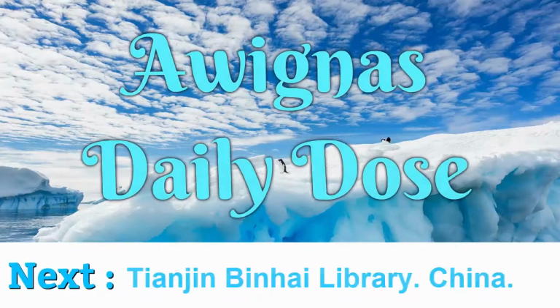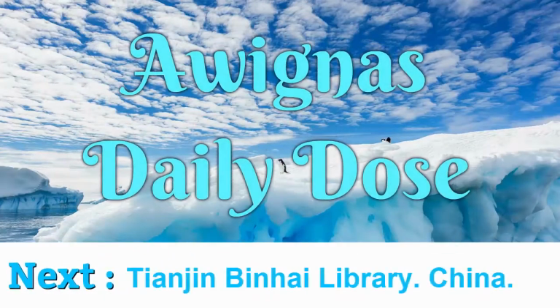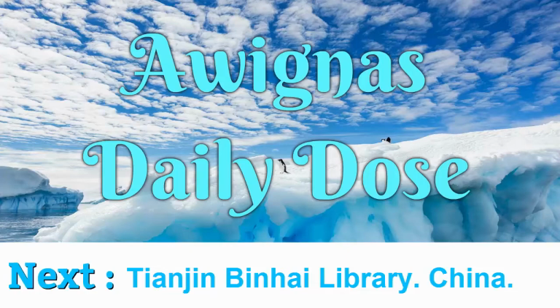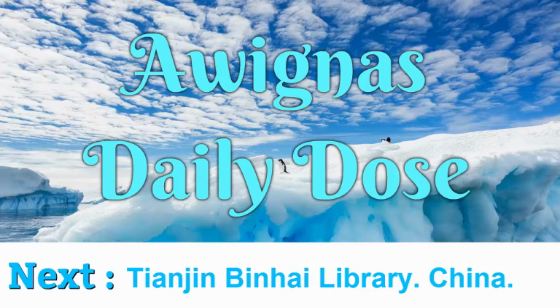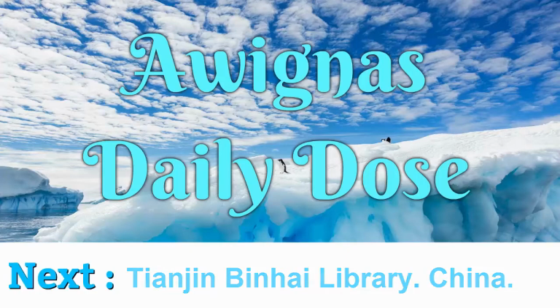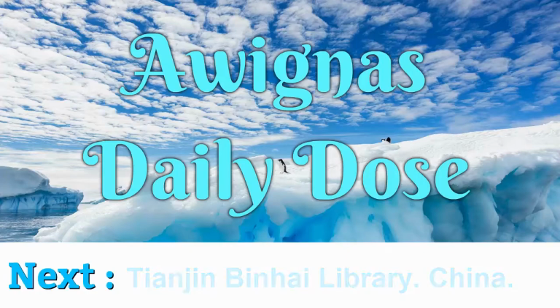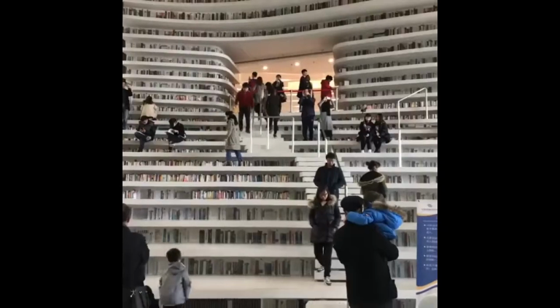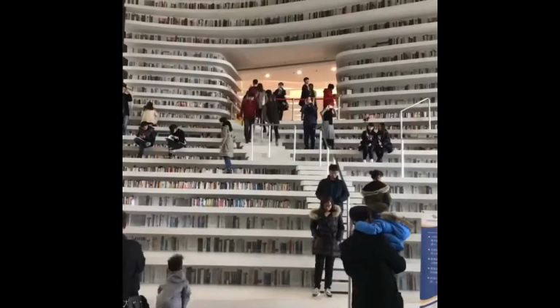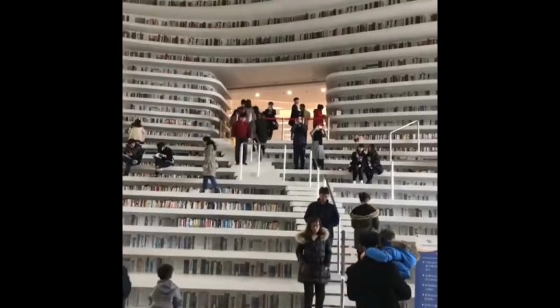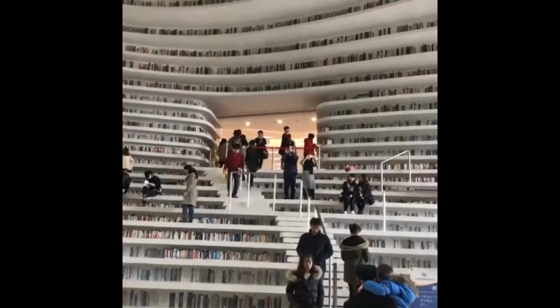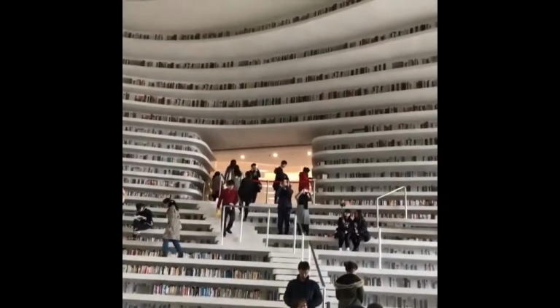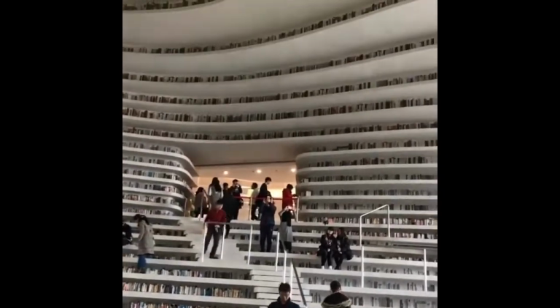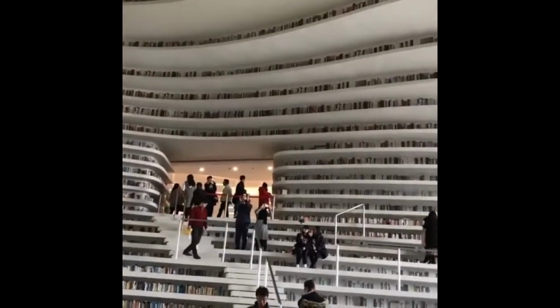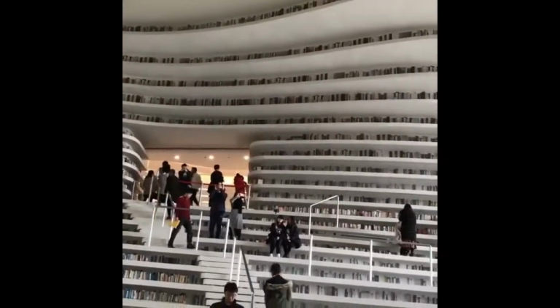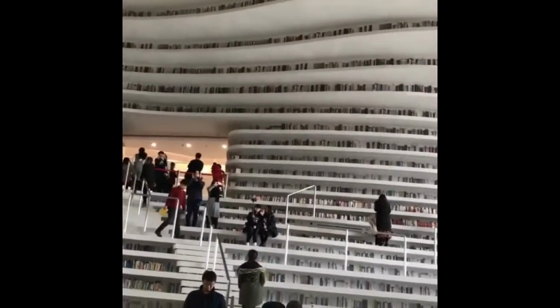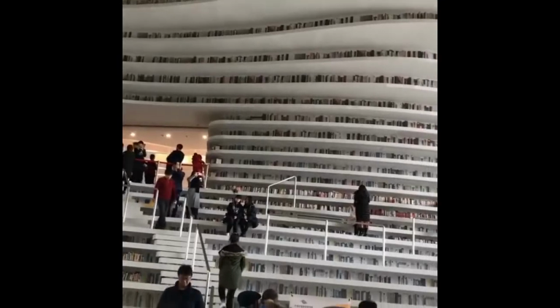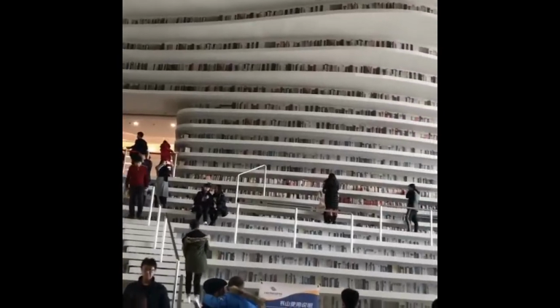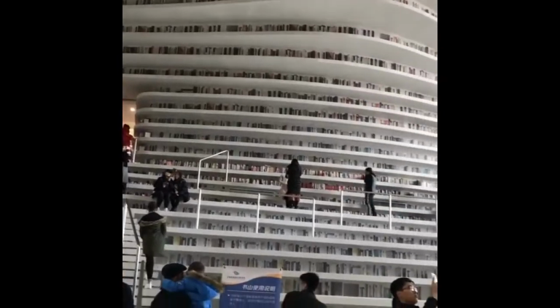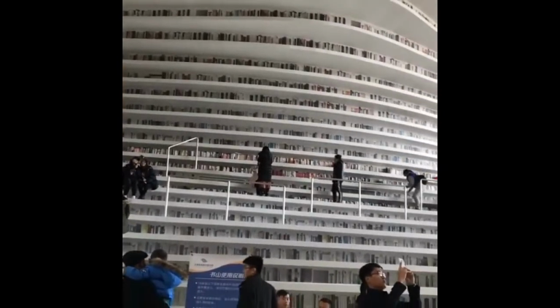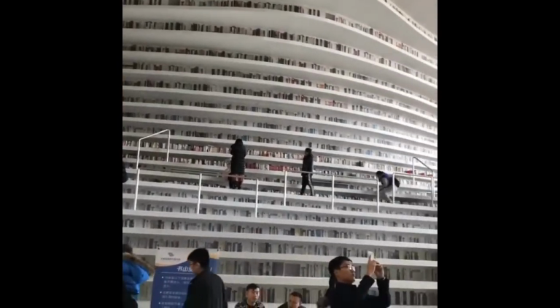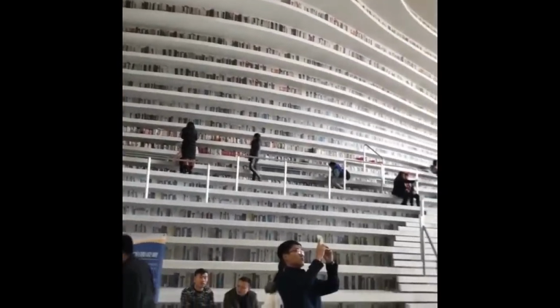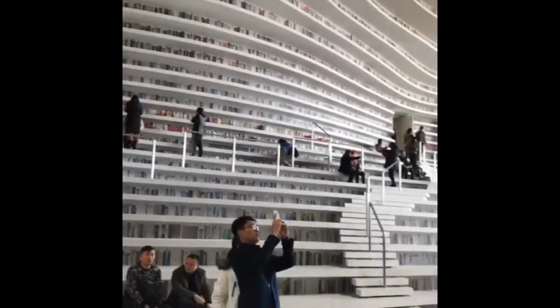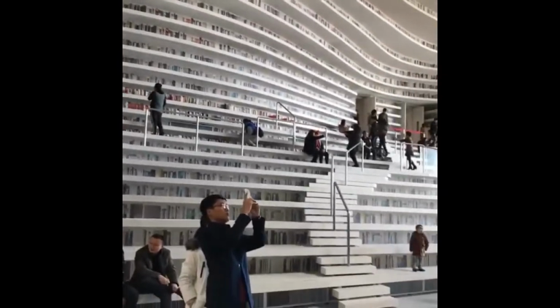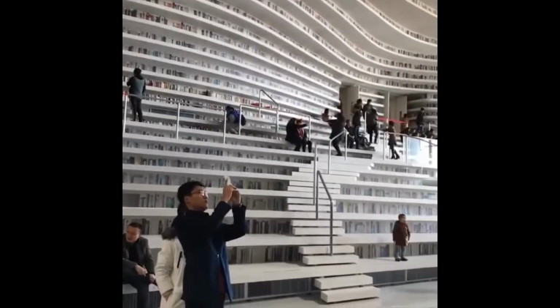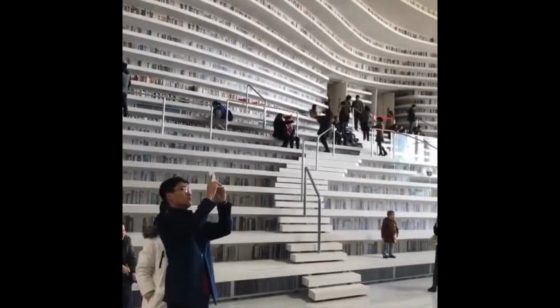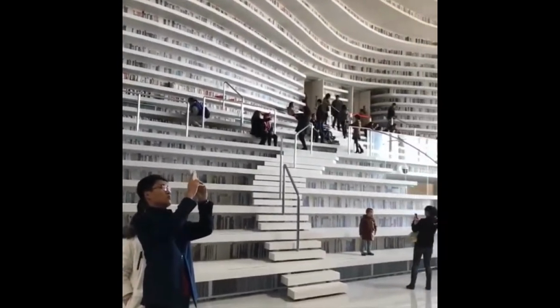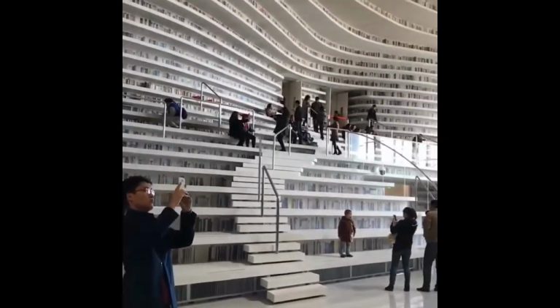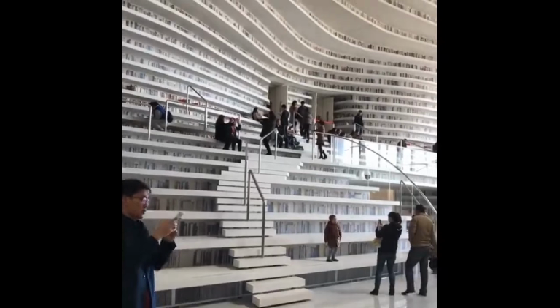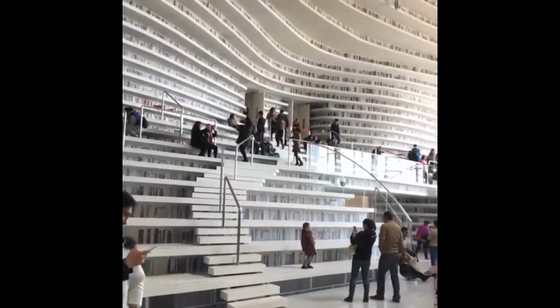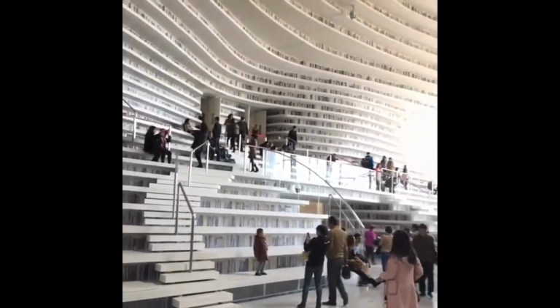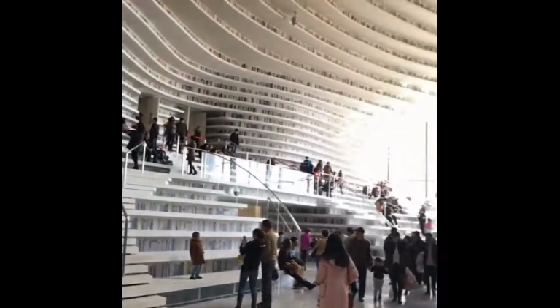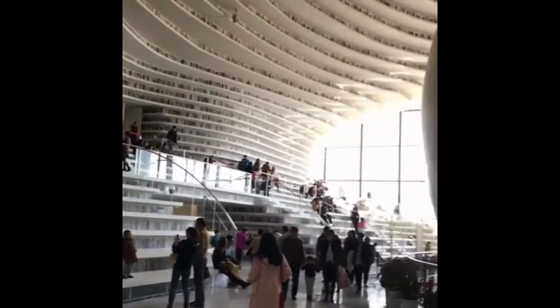The Inge High Library, China. An area of 33,700 square meters, designed to have 1.2 million books, featuring a luminous spherical auditorium and floor-to-ceiling bookcases cascade.